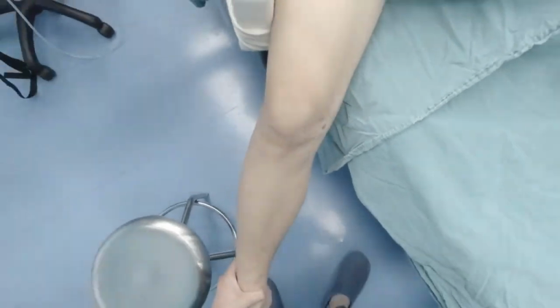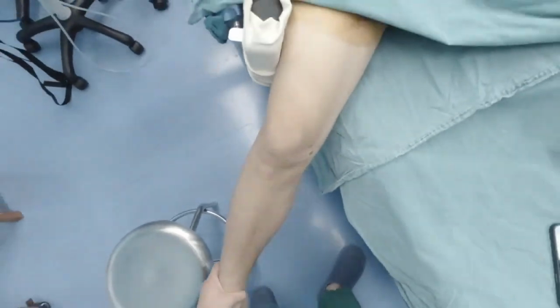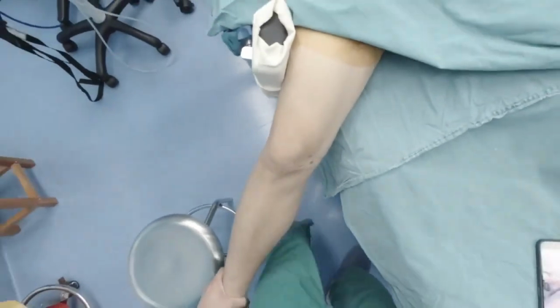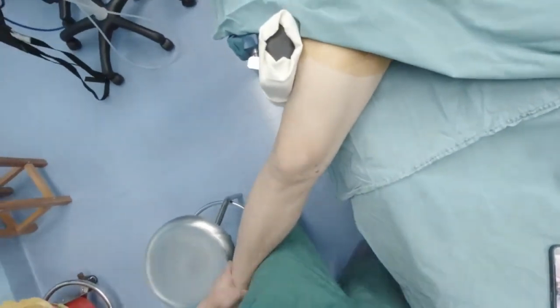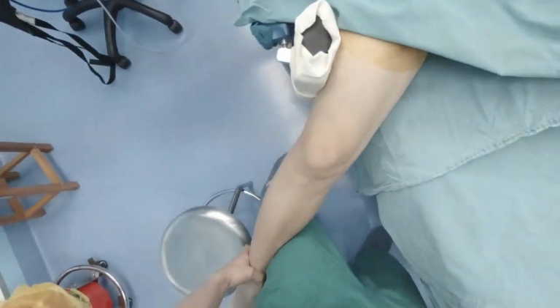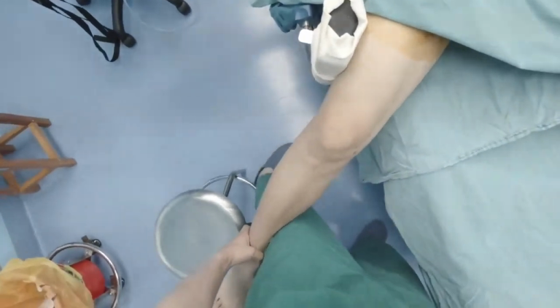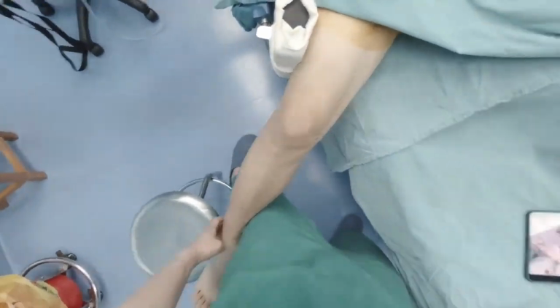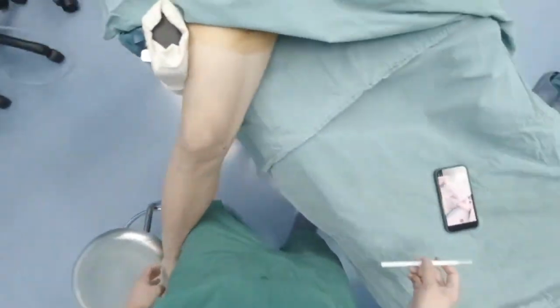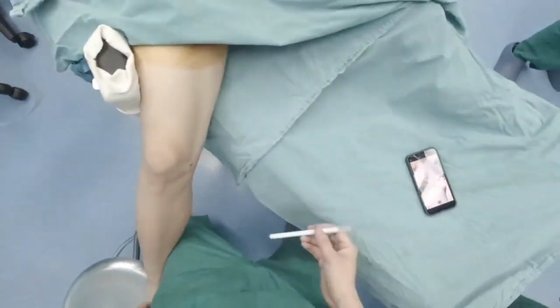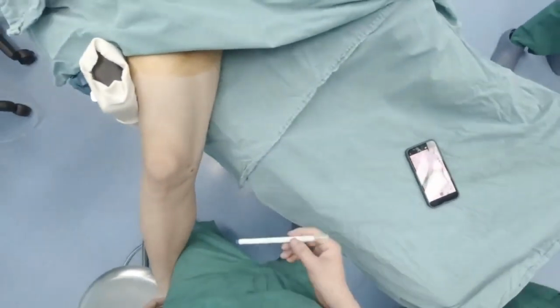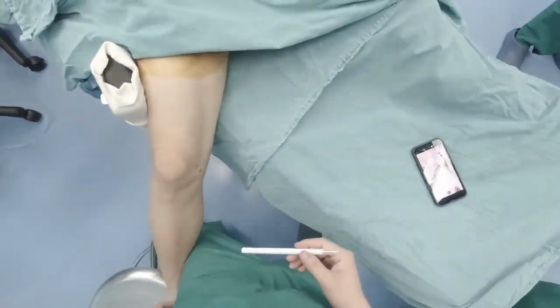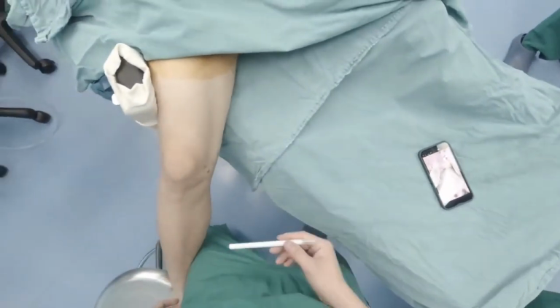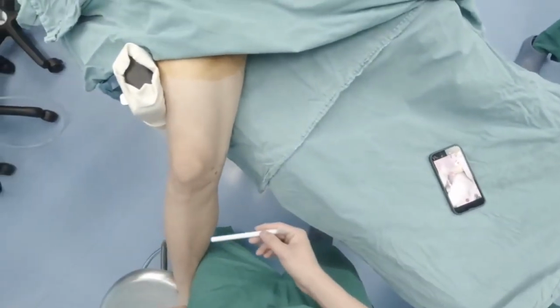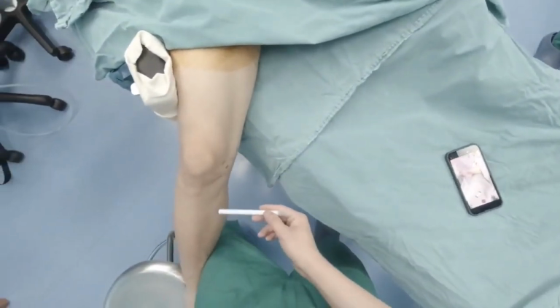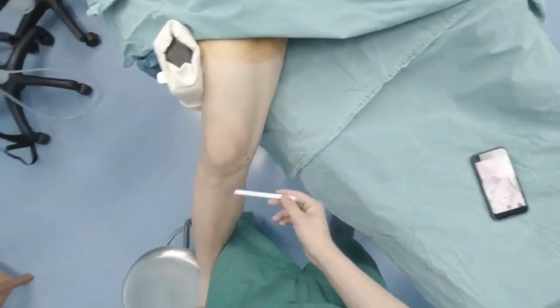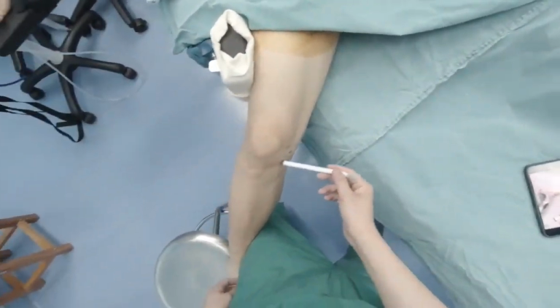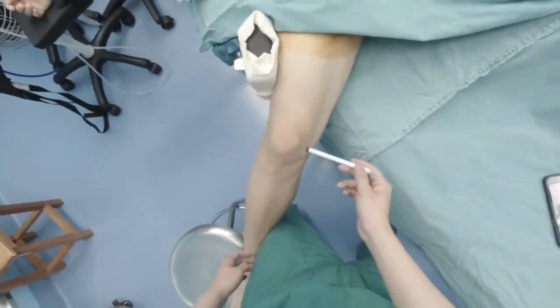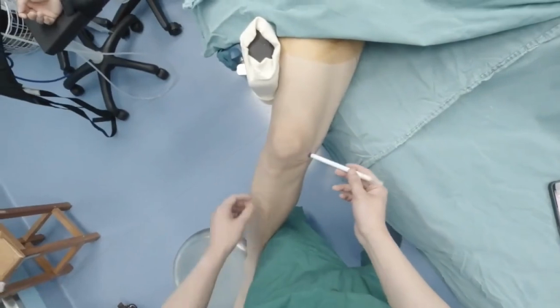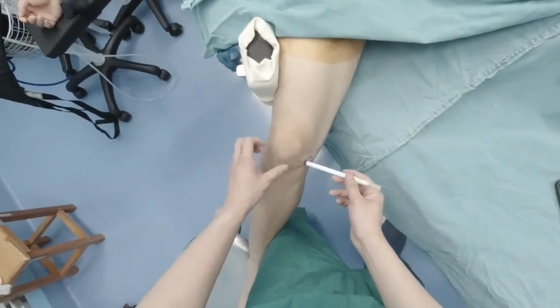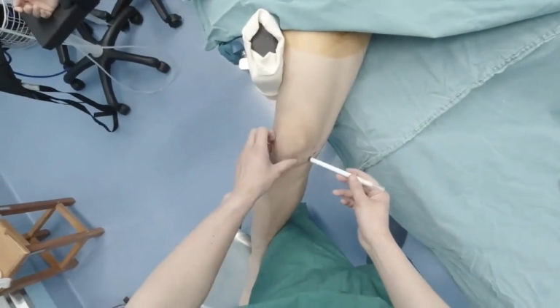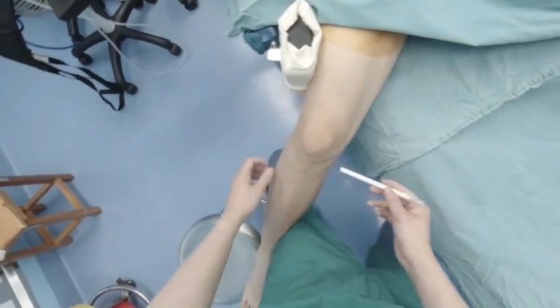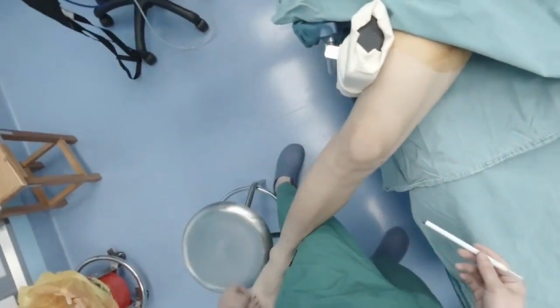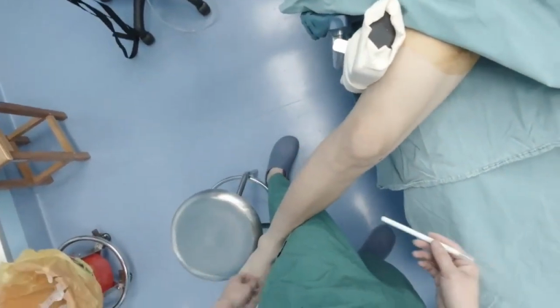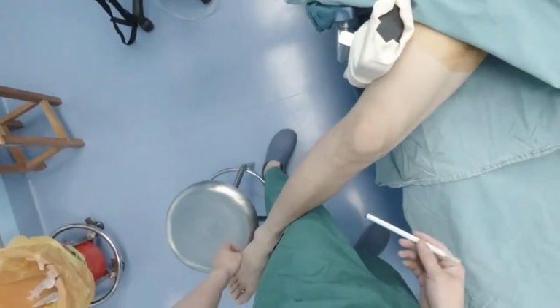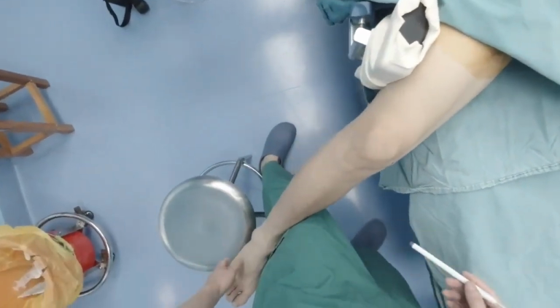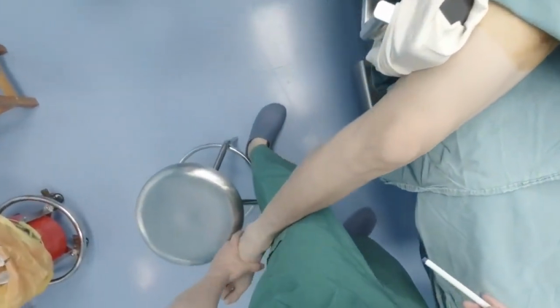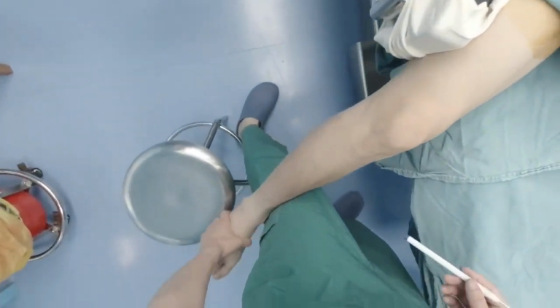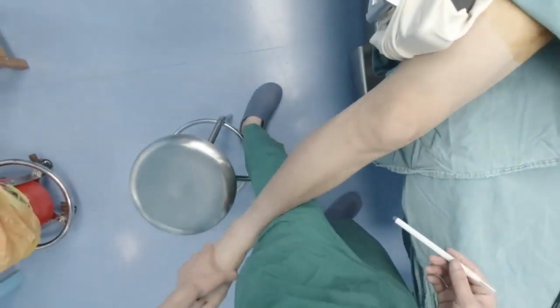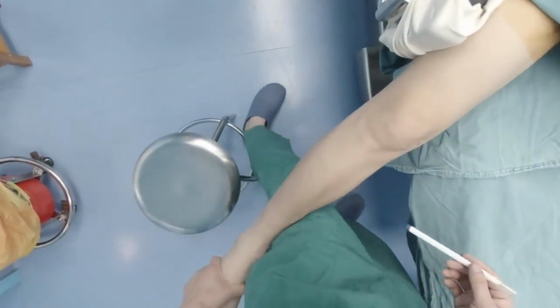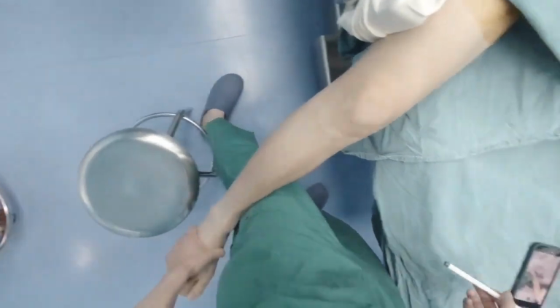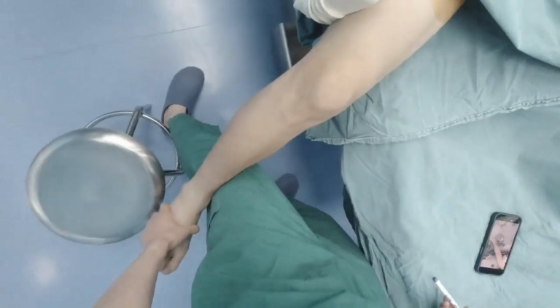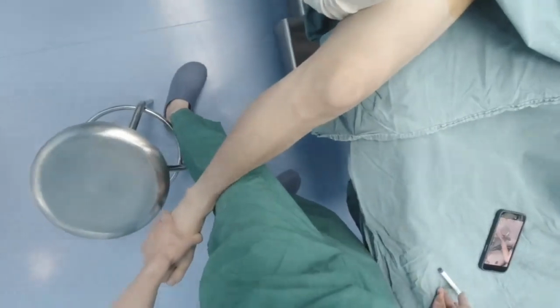Without foot support, the surgeon needs to sacrifice comfort and exert additional expenditure of effort to maintain the patient's knee position.